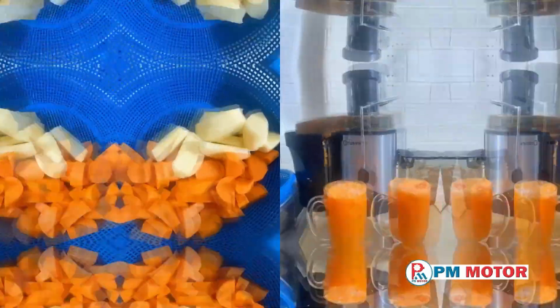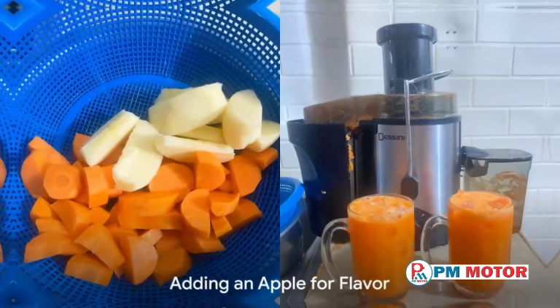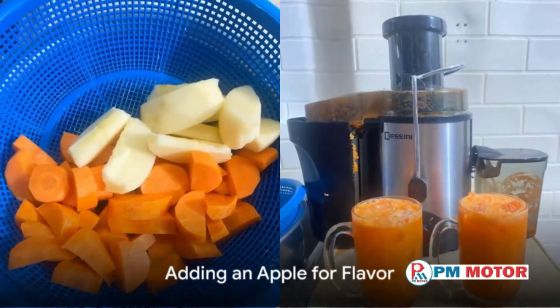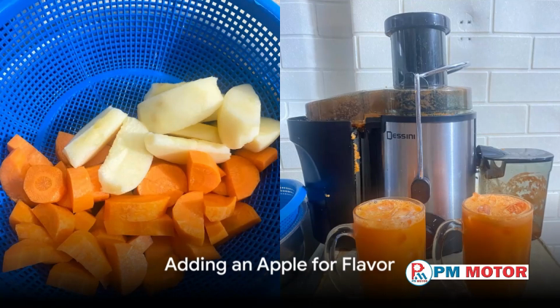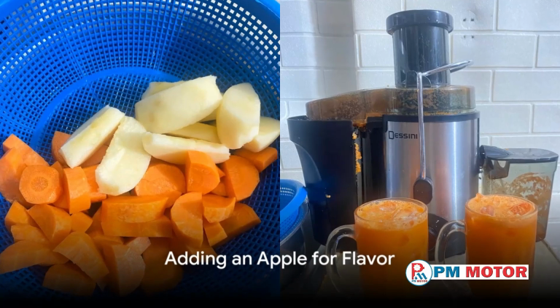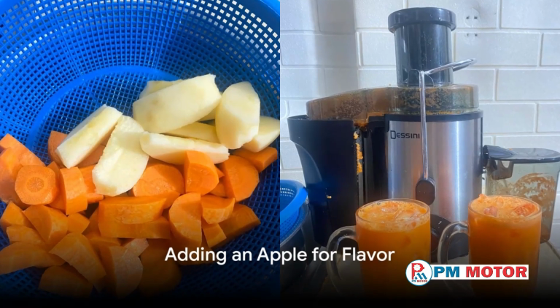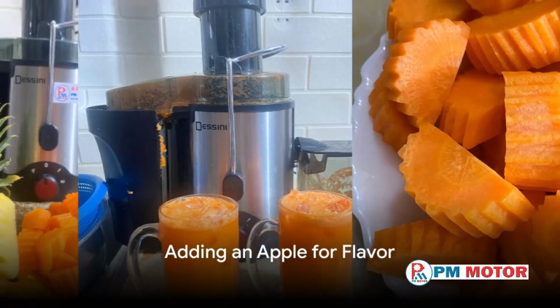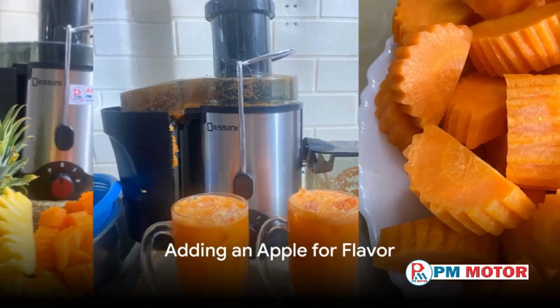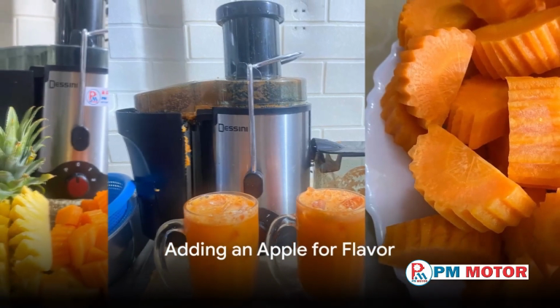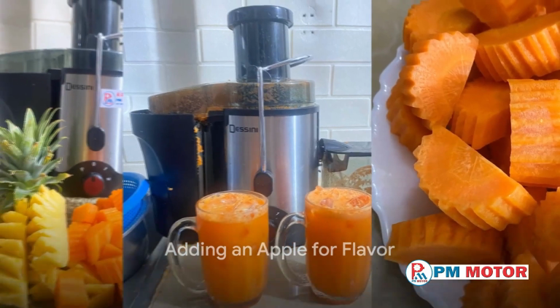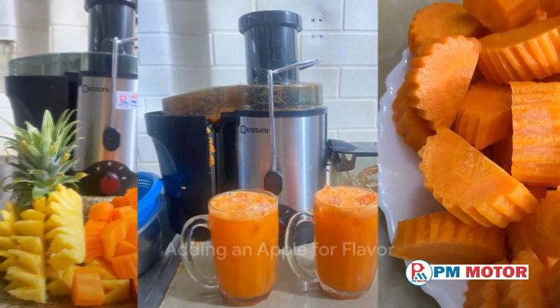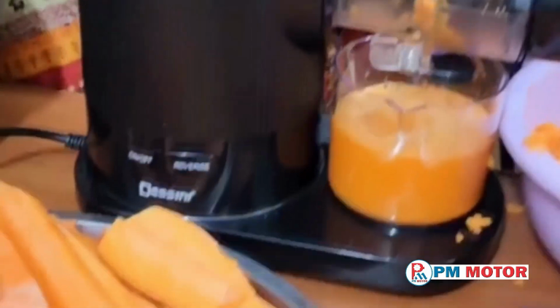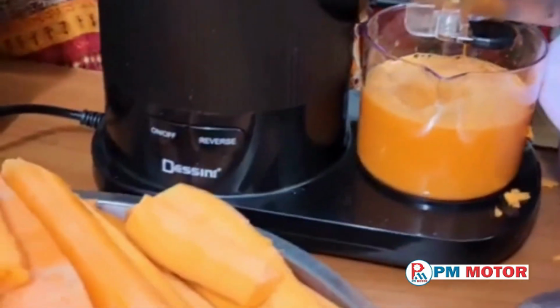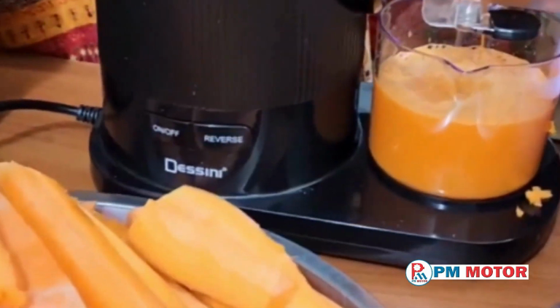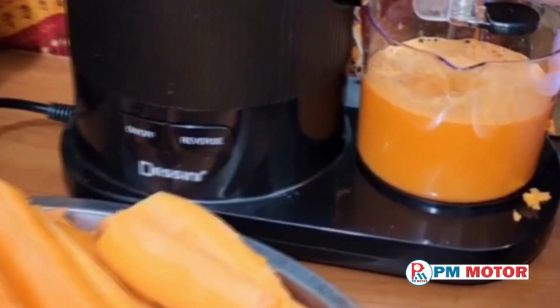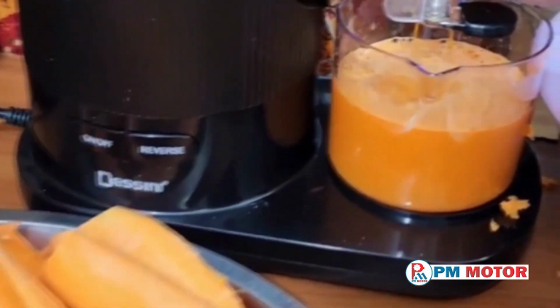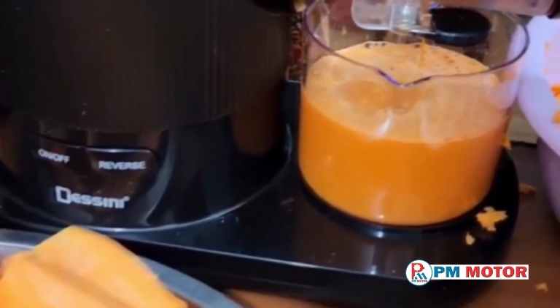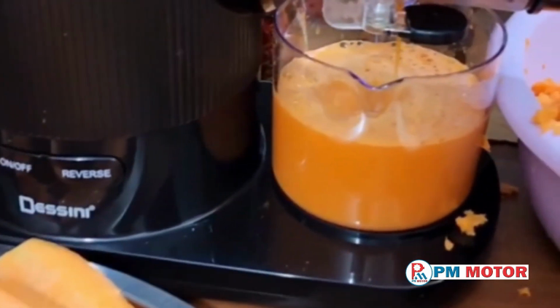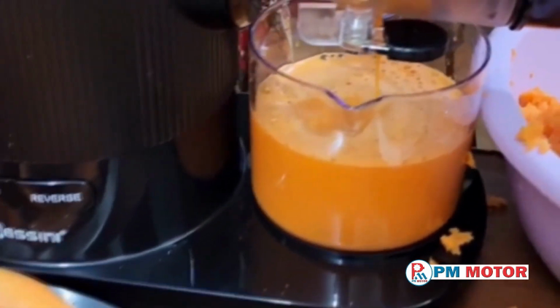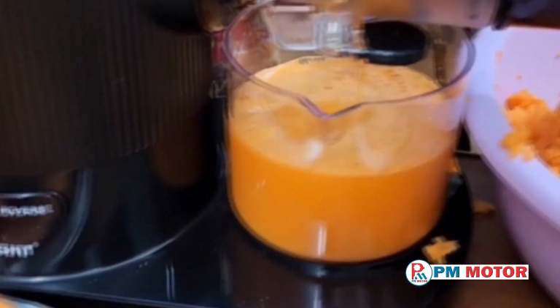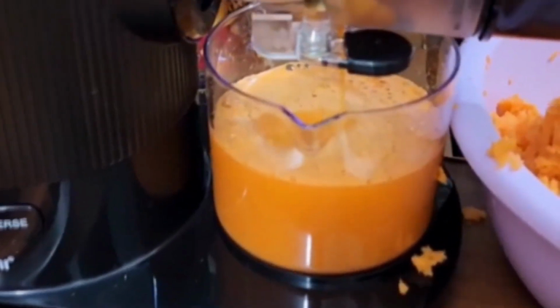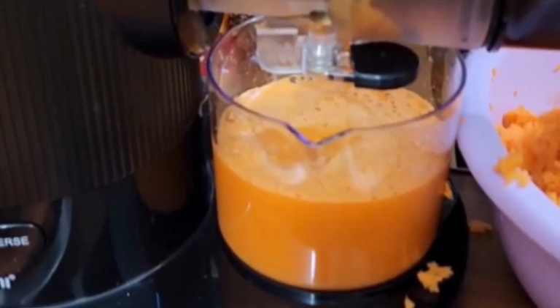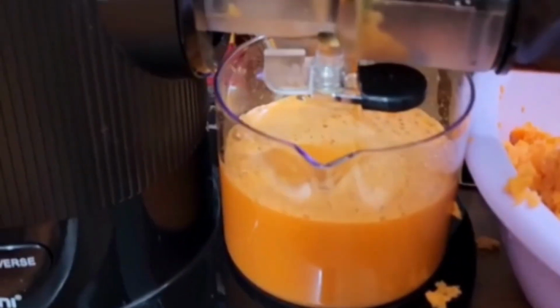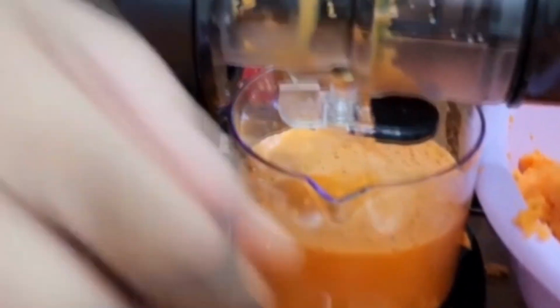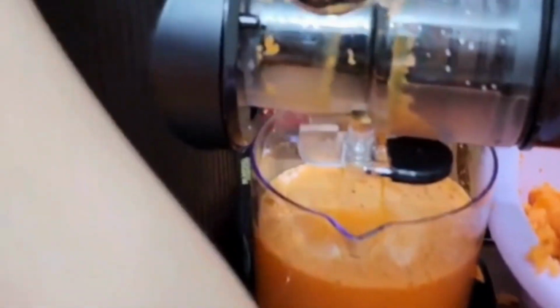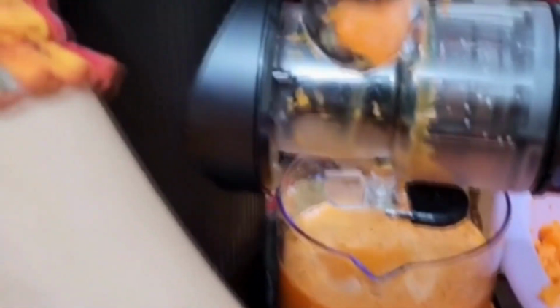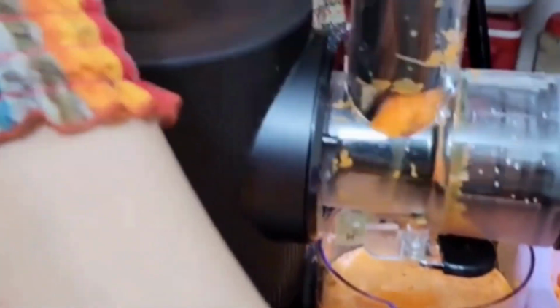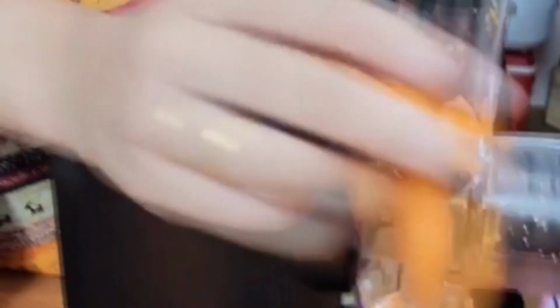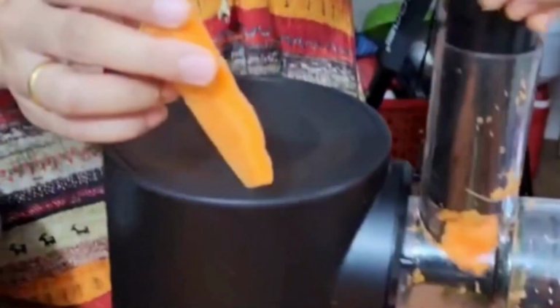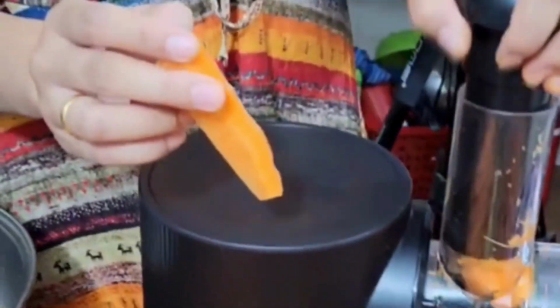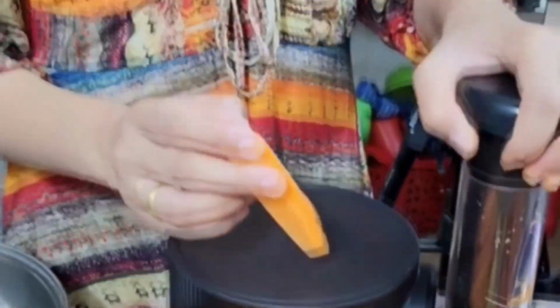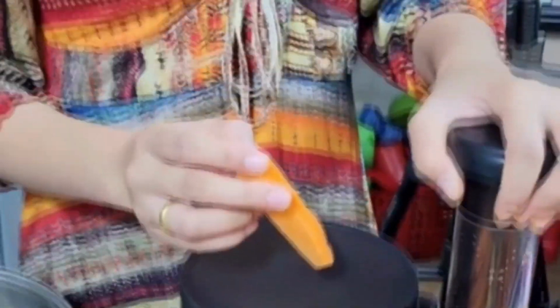Here's a little secret for an extra zing of flavor: add an apple to the juicer along with the carrots. The apple will add a sweet twist to your juice and beautifully complement the carrot flavor.